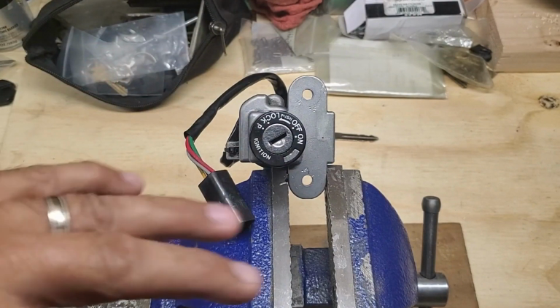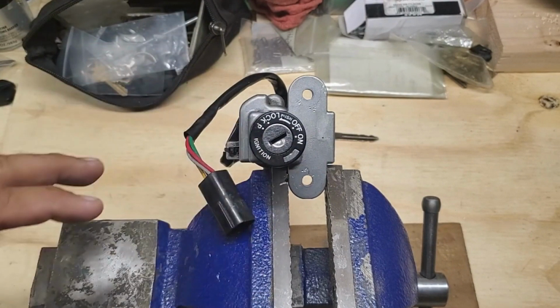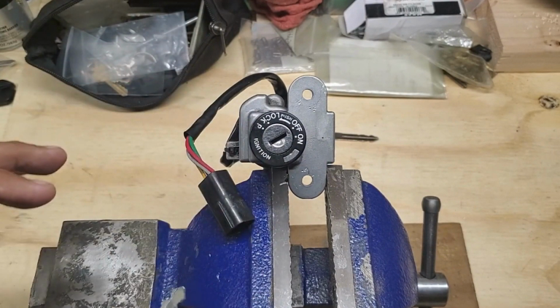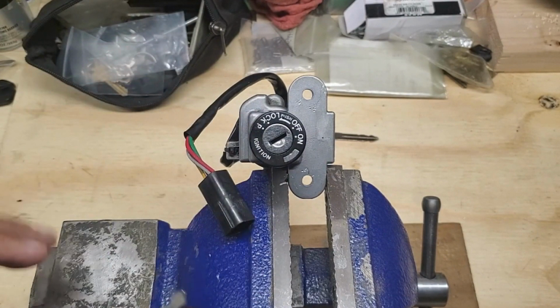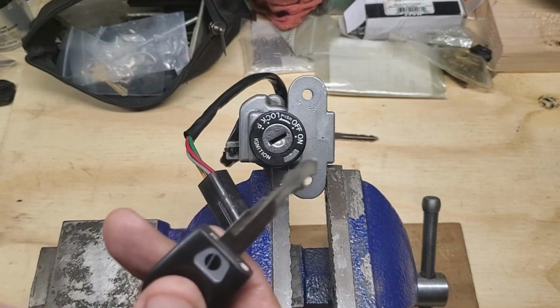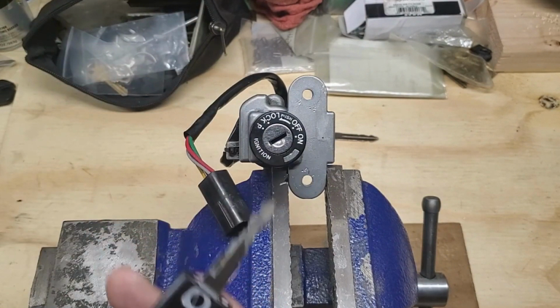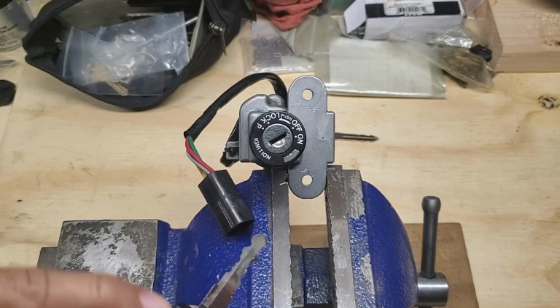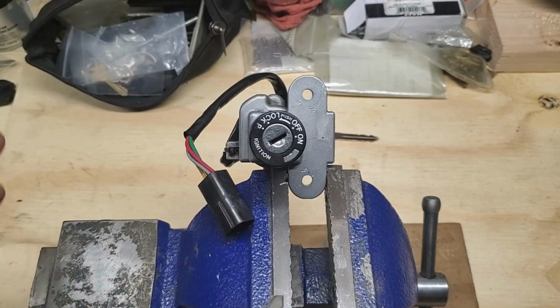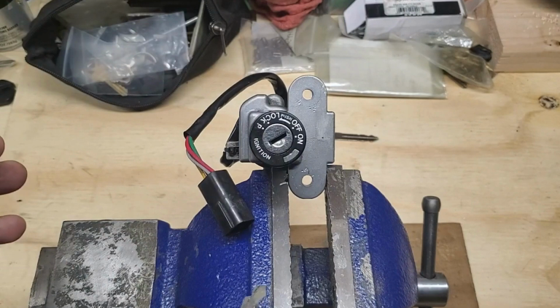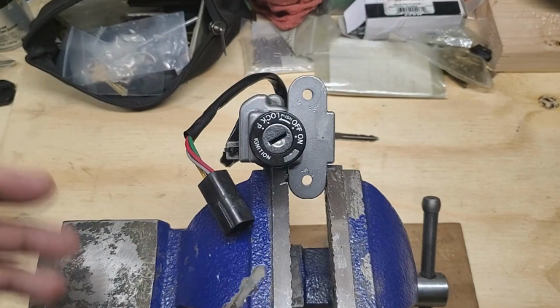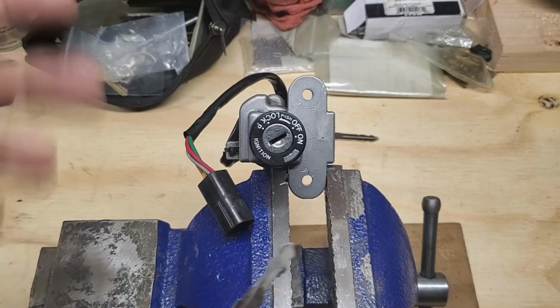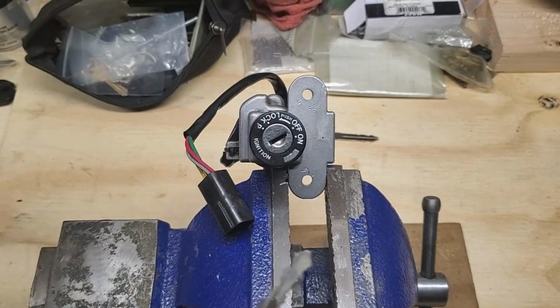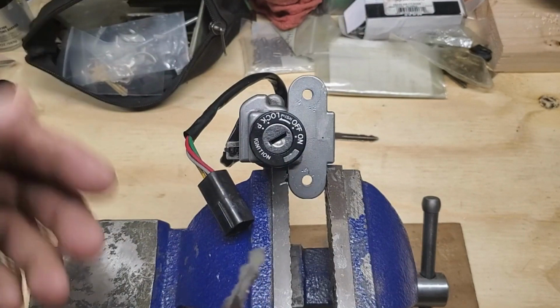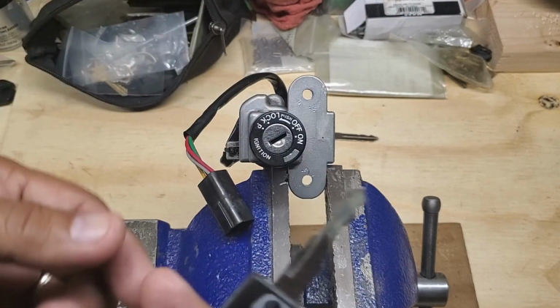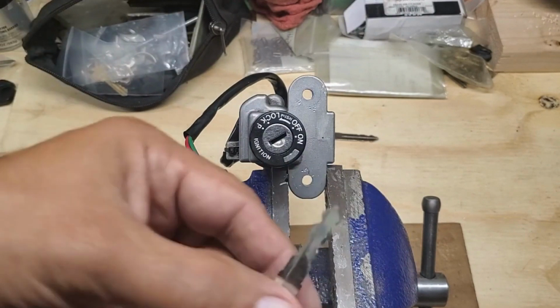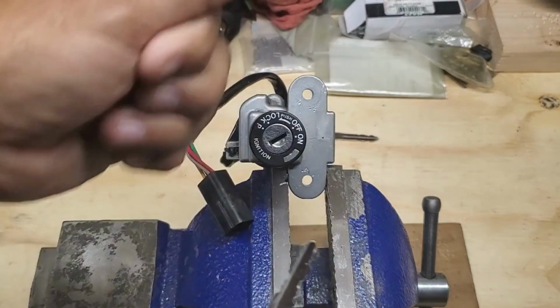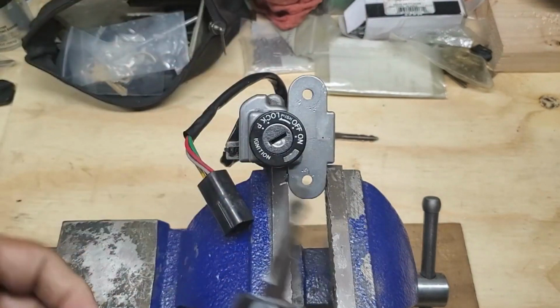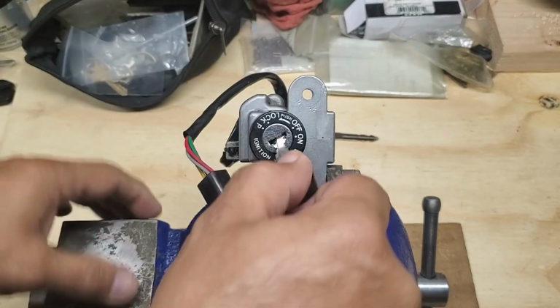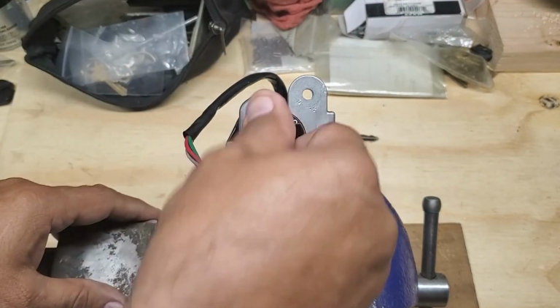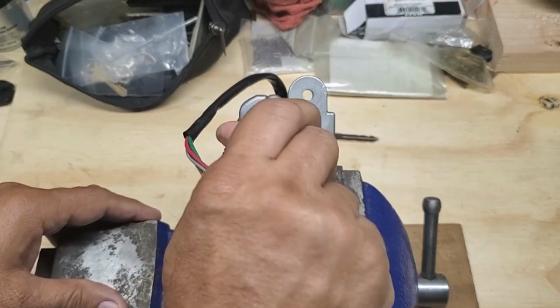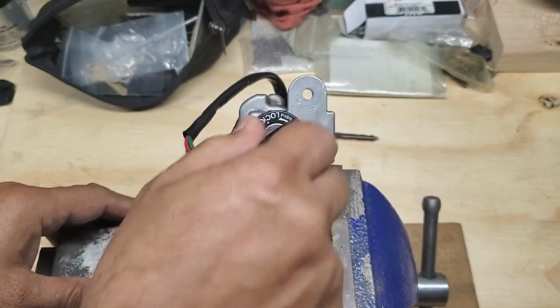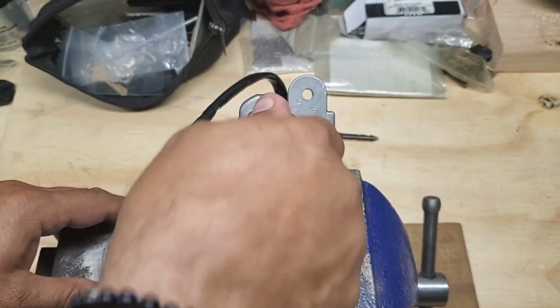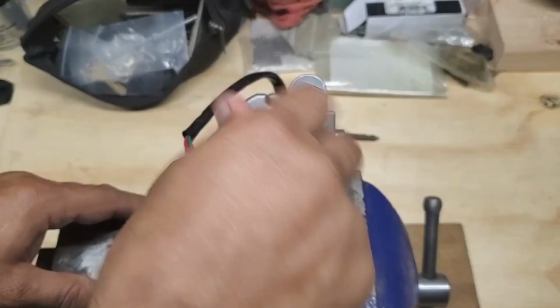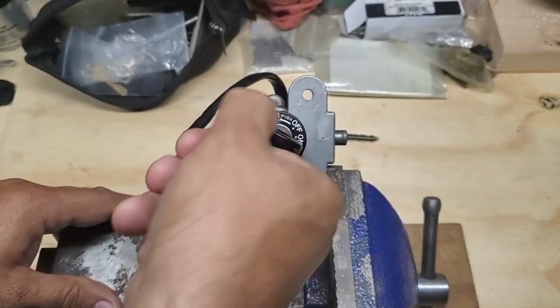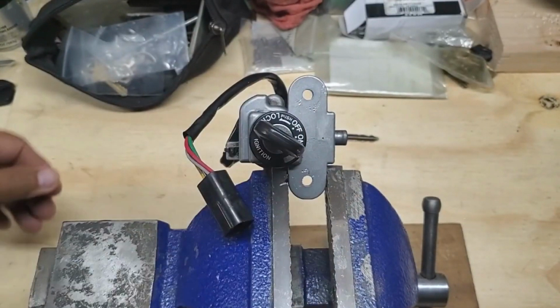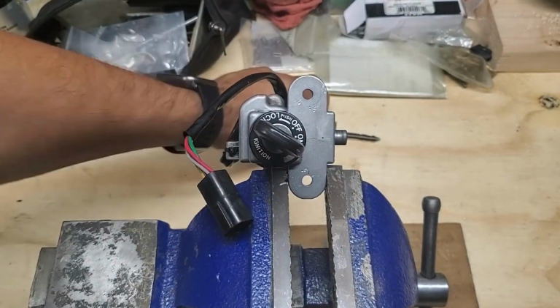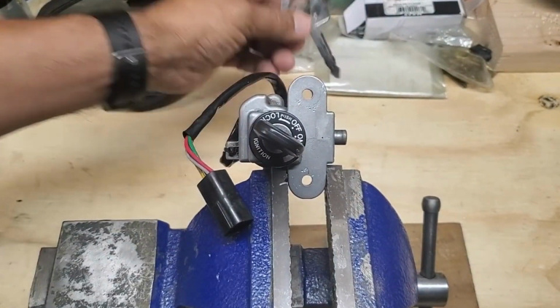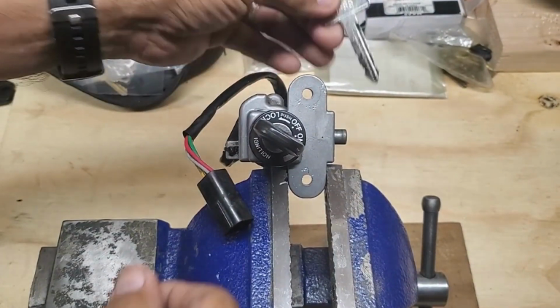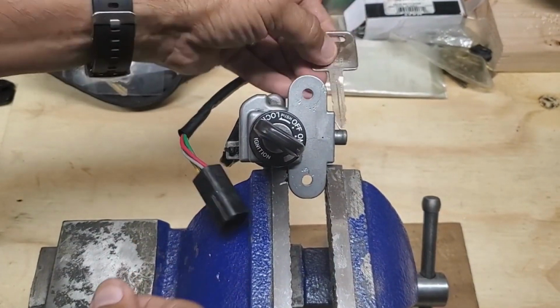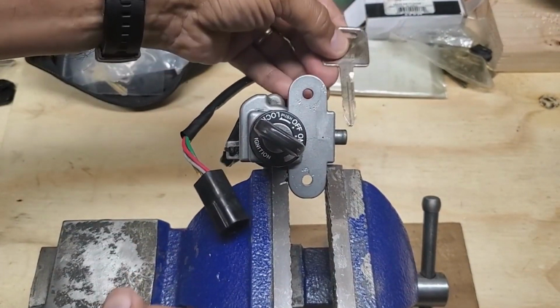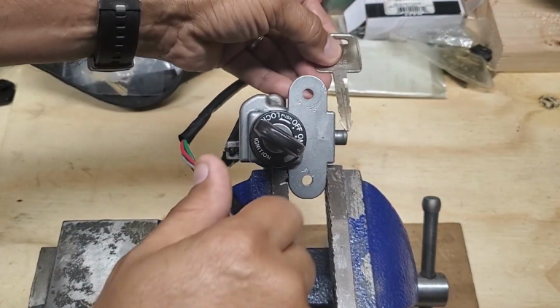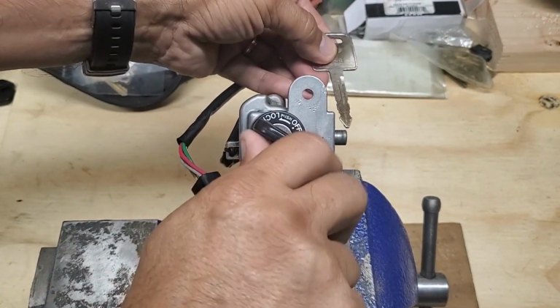If nothing's been changed on the bike, this key will work on all the rest of the locks — it'll be just like the key you lost. Here you go: on, off, stem bolt lock. See the stem bolt lock there — pulls back. That's how you know you've got the perfect key.